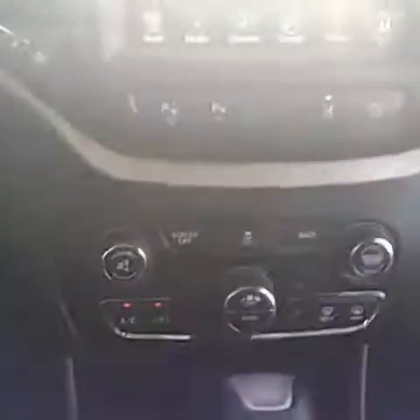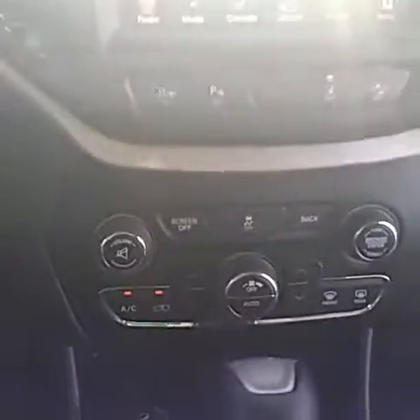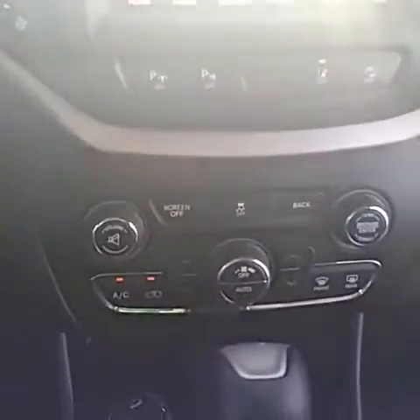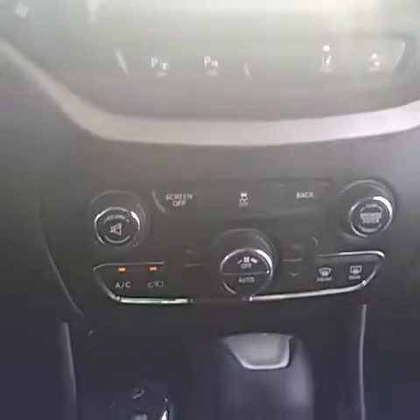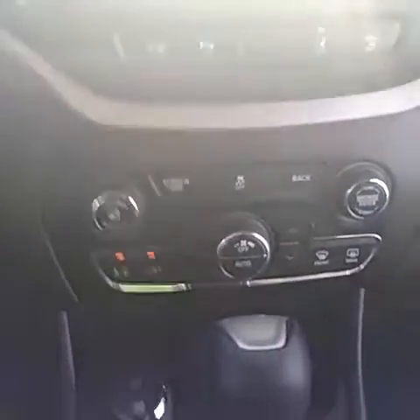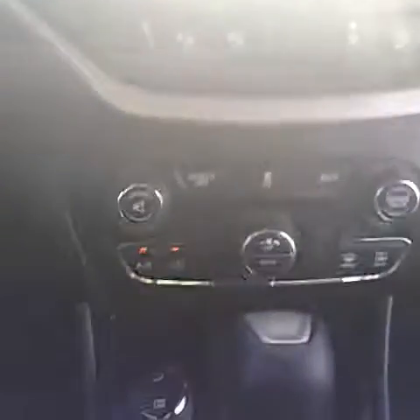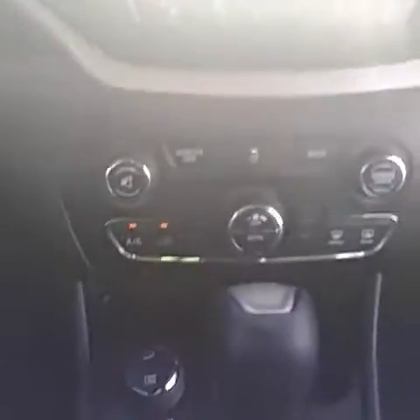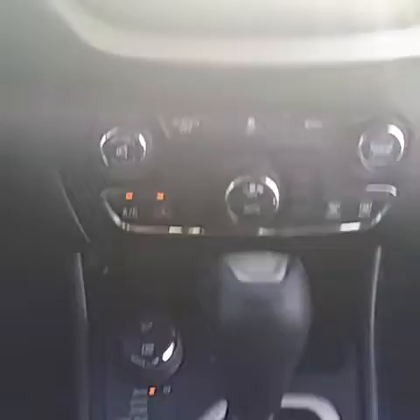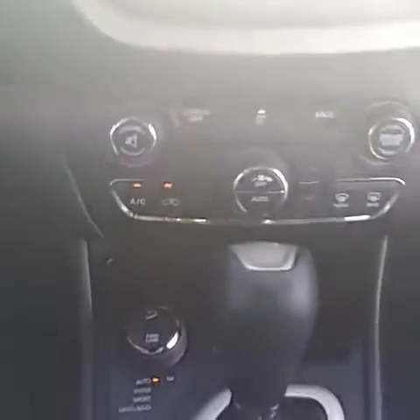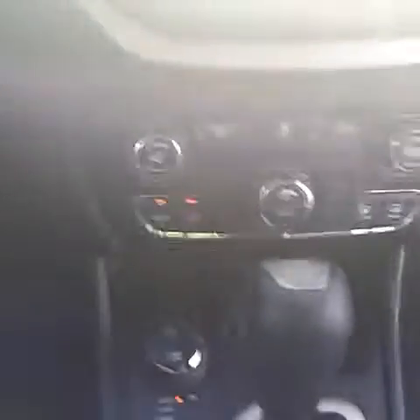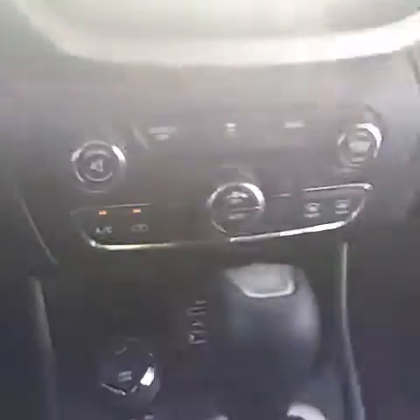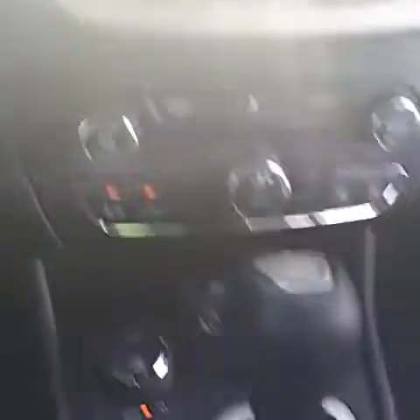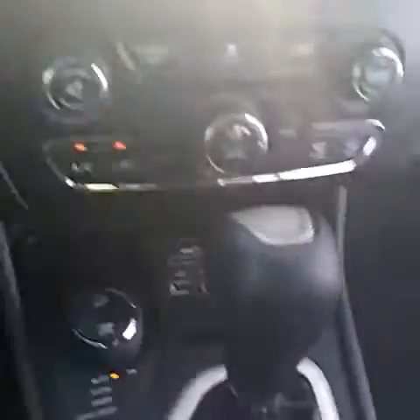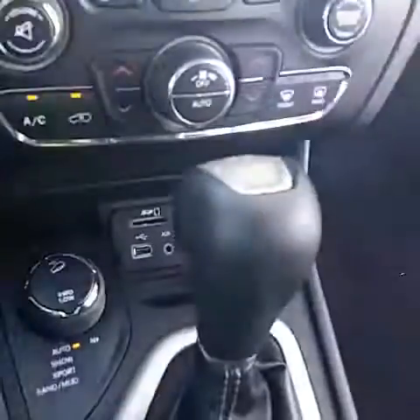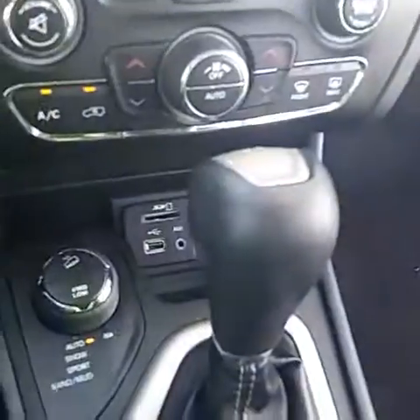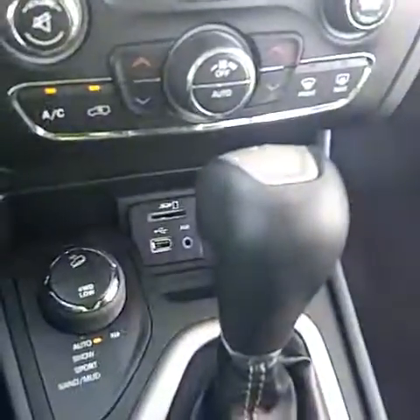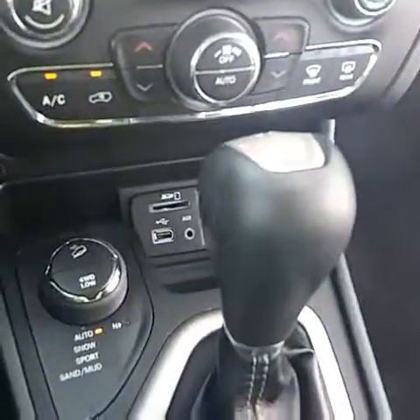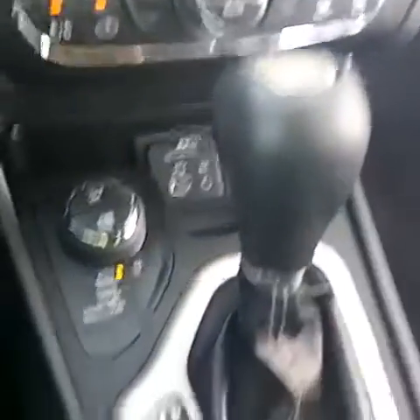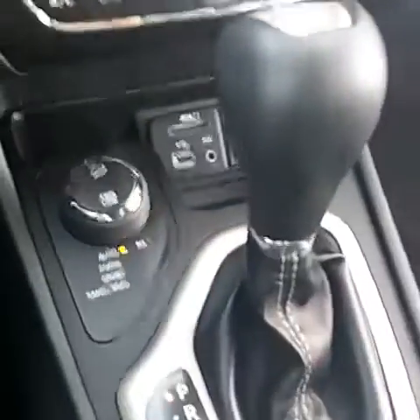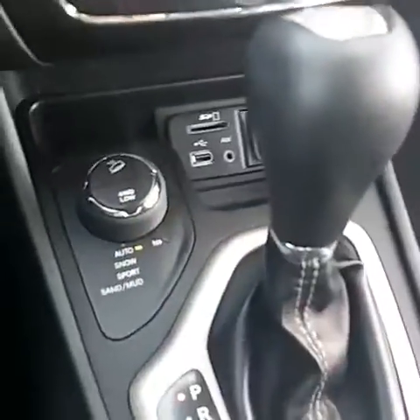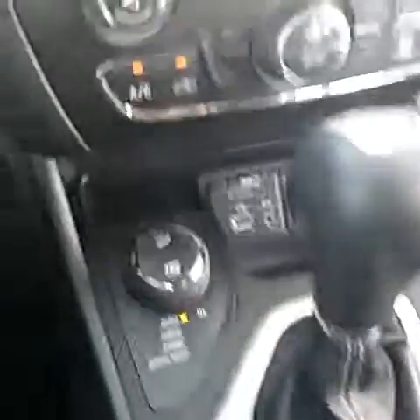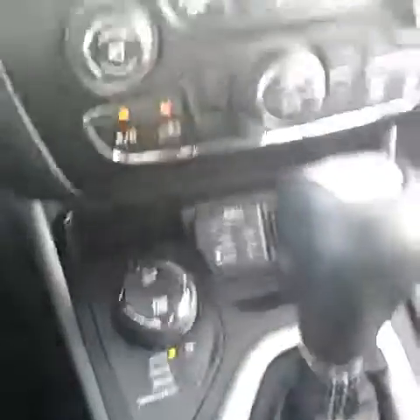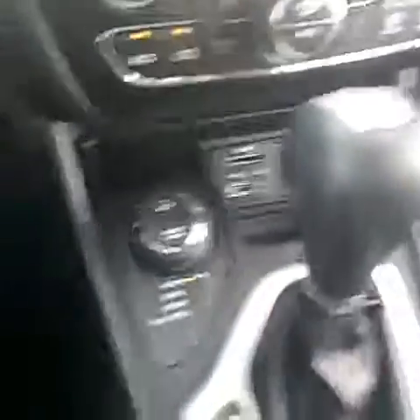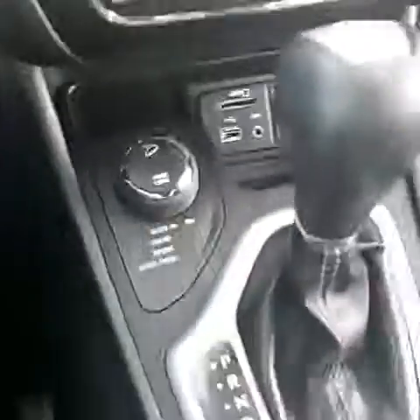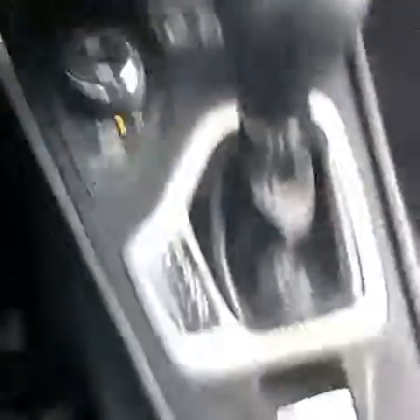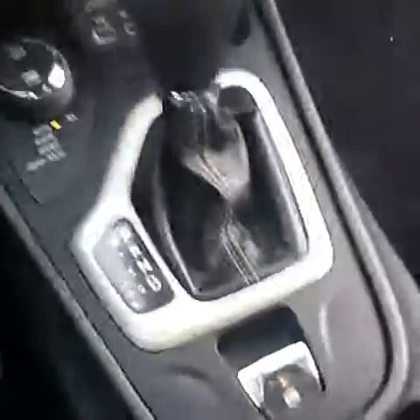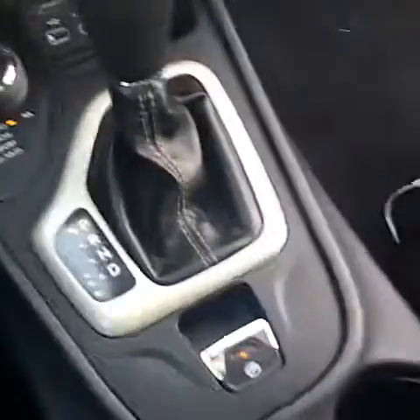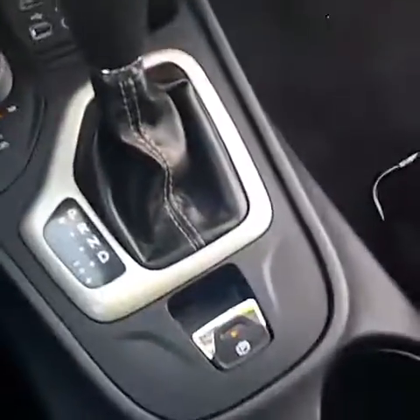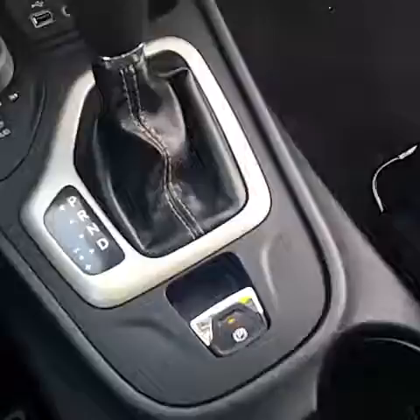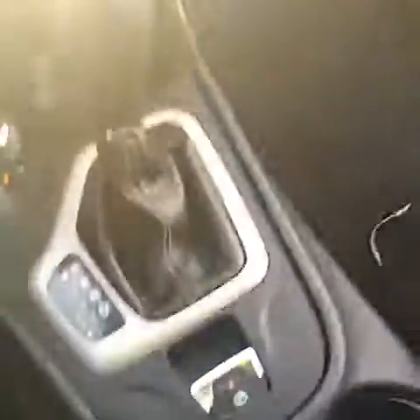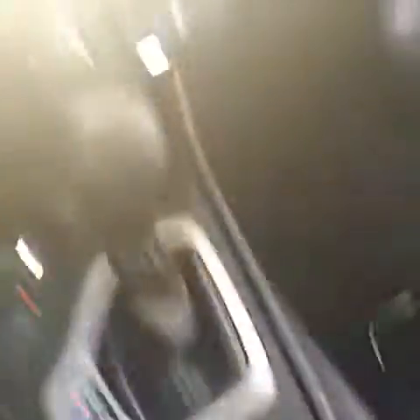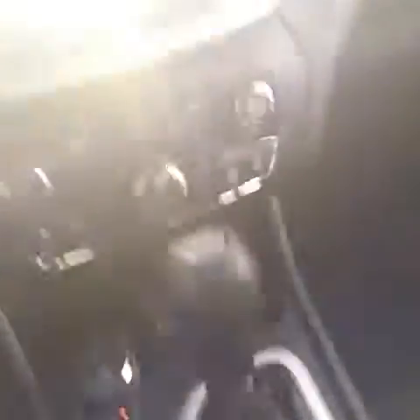Dual AC, USB, auxiliary and SD card. Electronic parking brake.